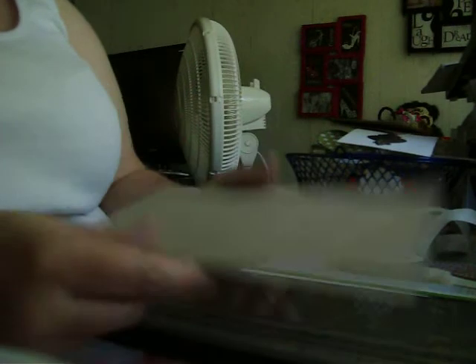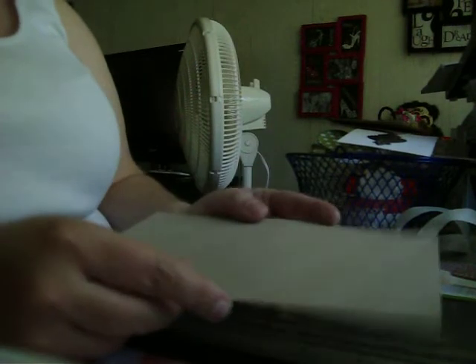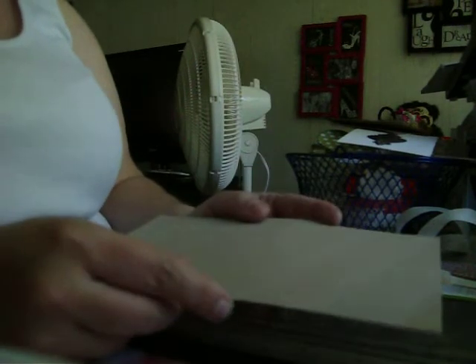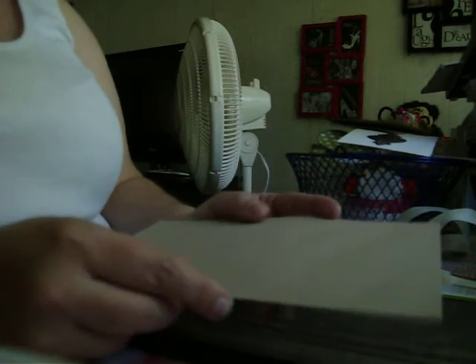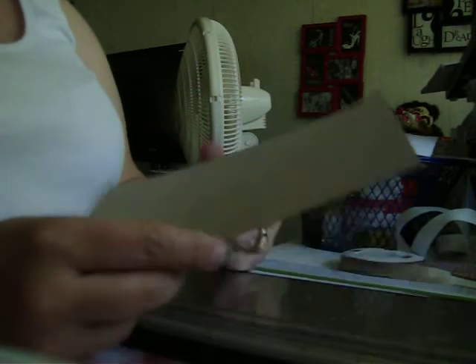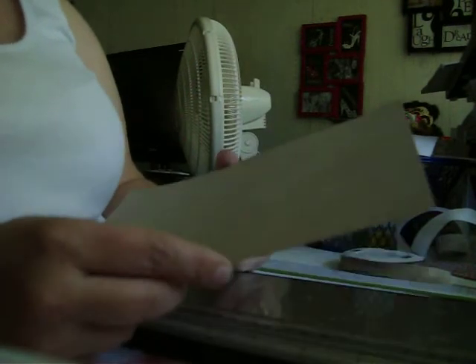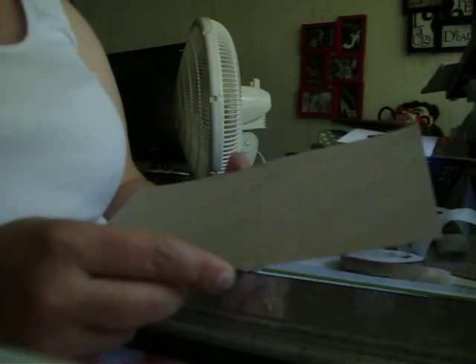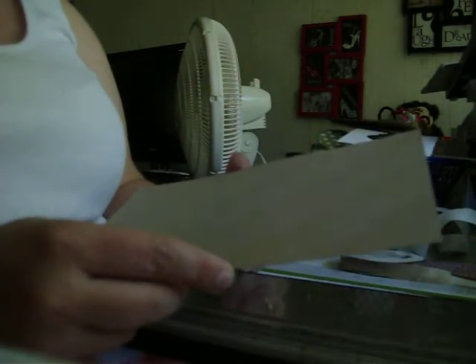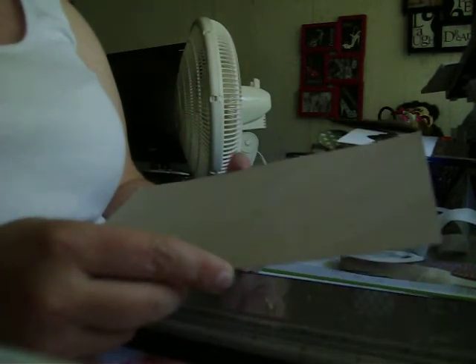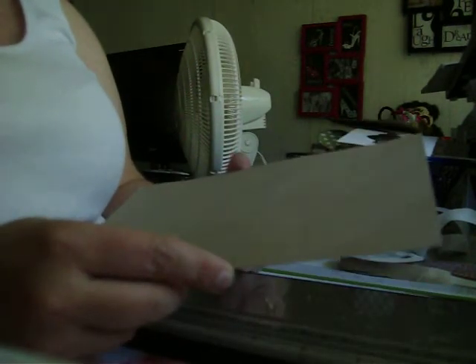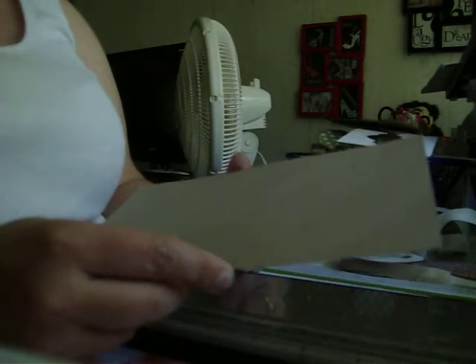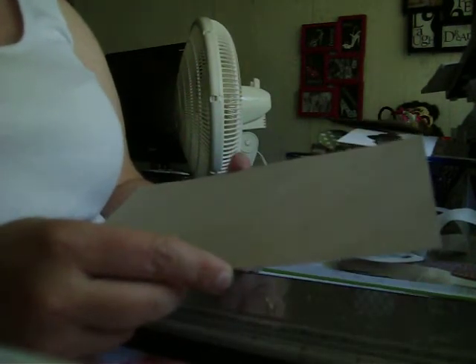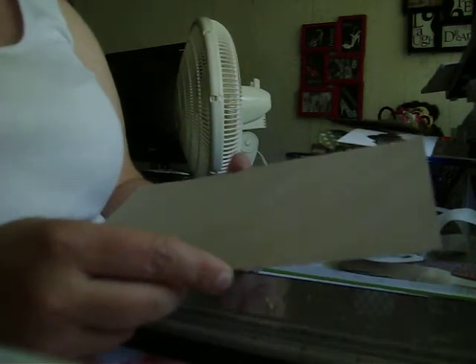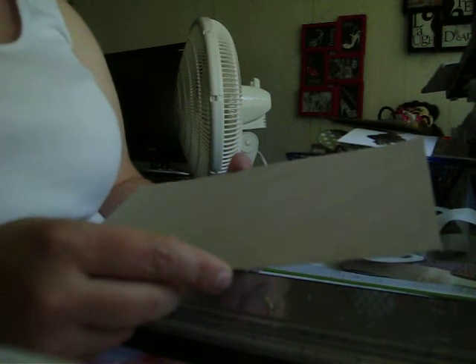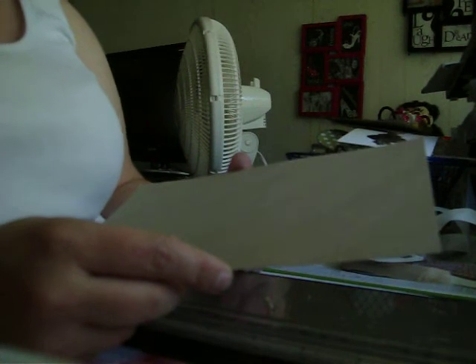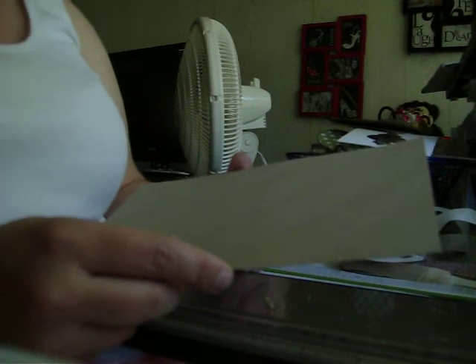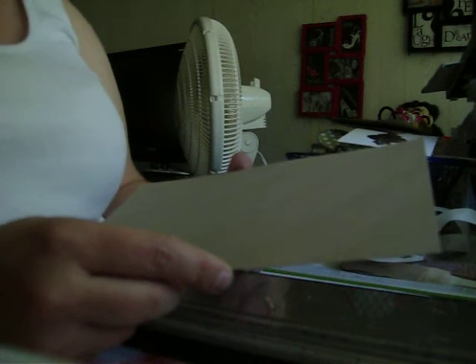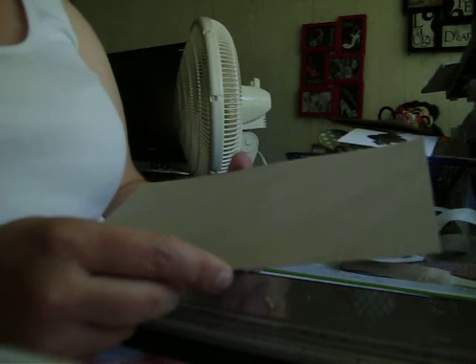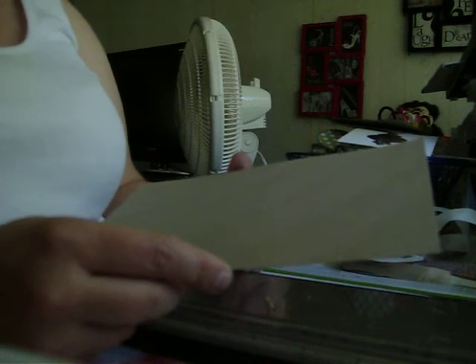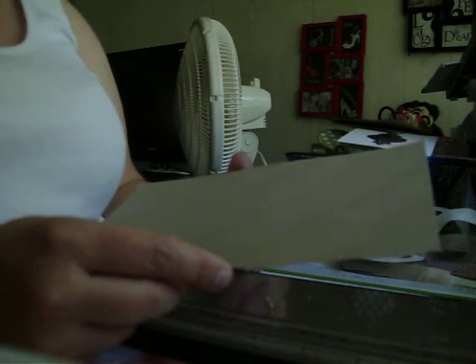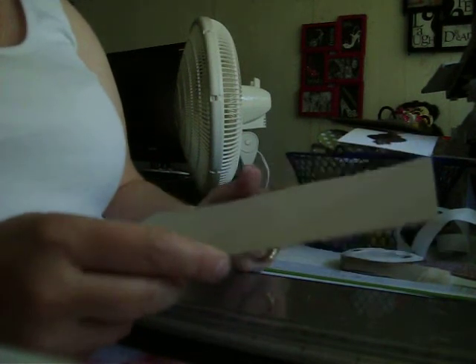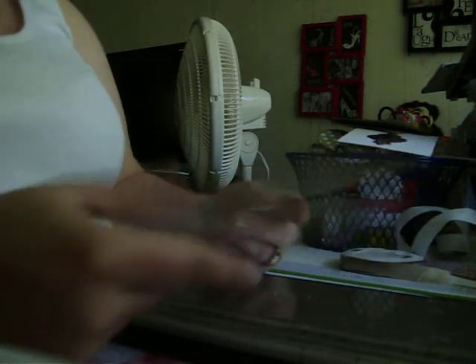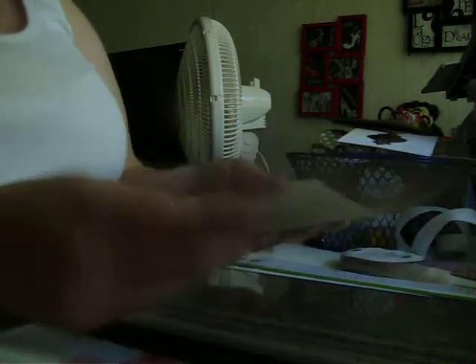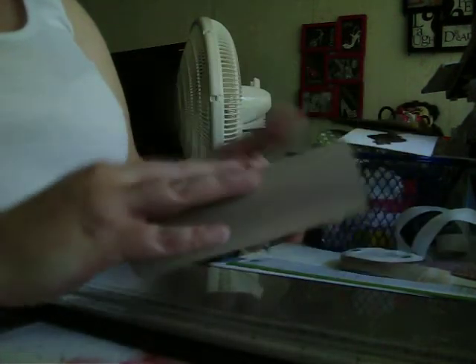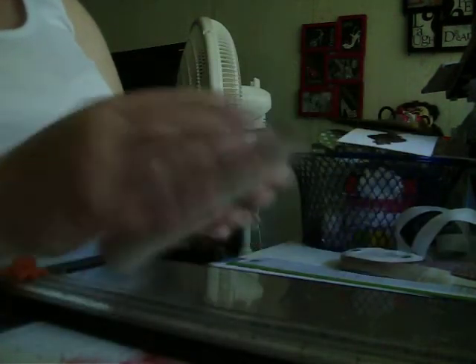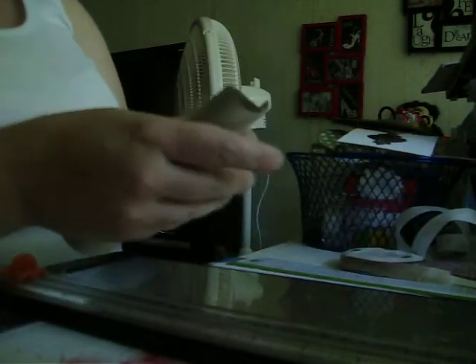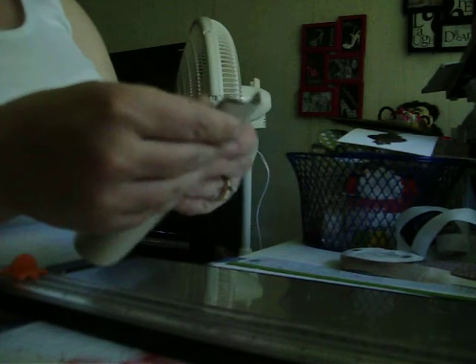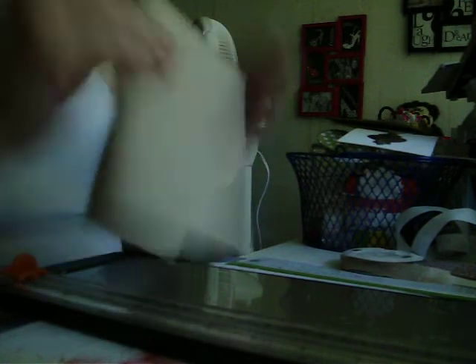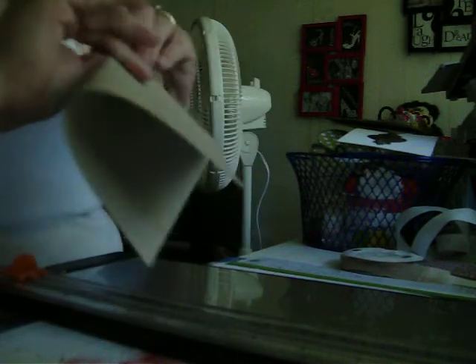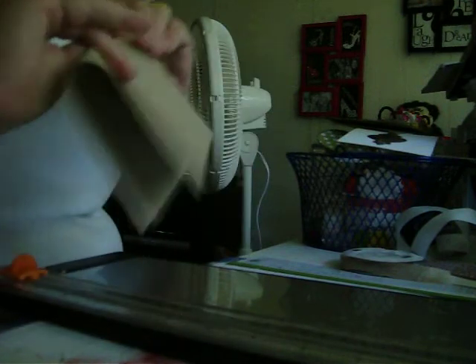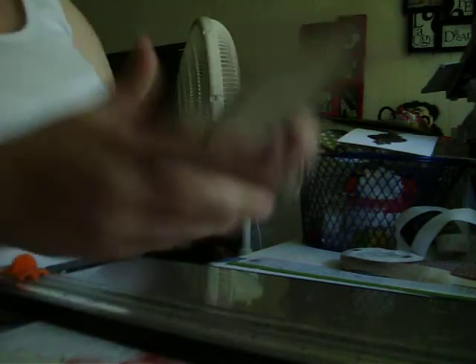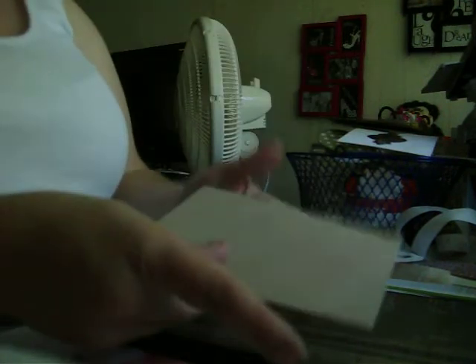I went ahead and cut the cardstock at eight and a half by five and a half, and we're going to fold this now, just like that.